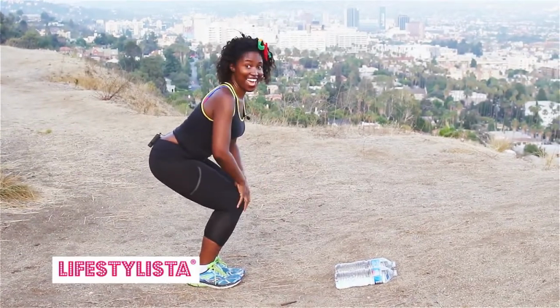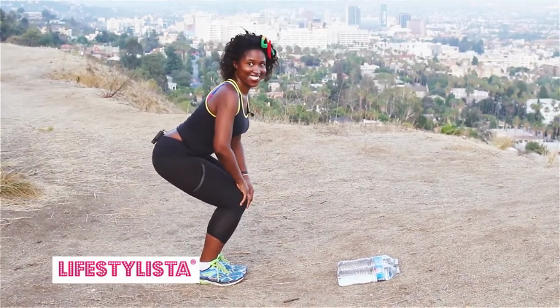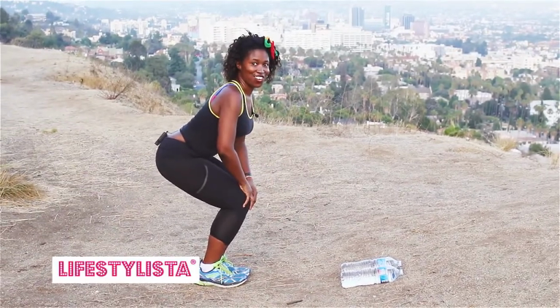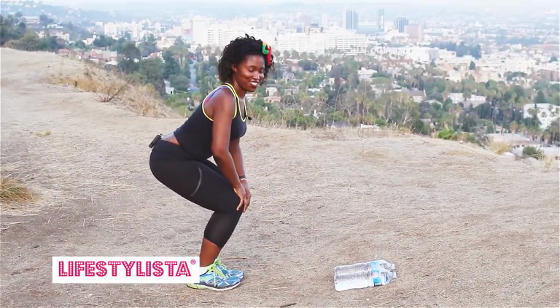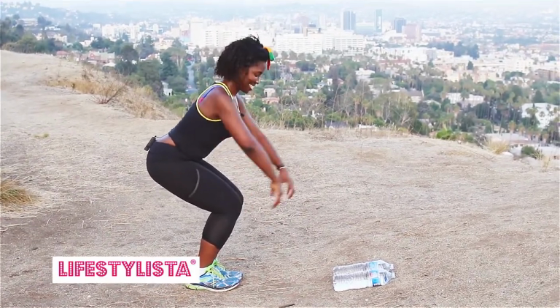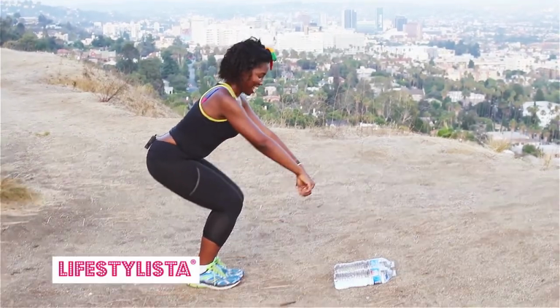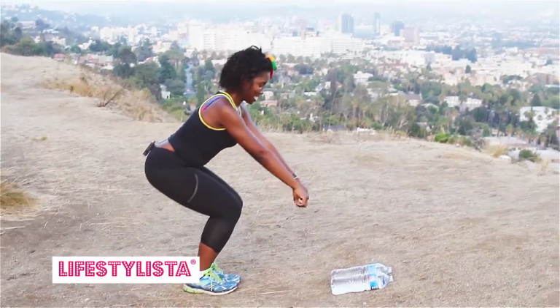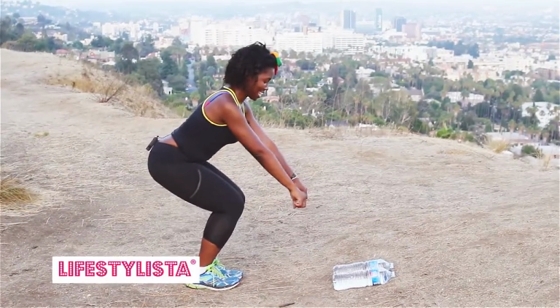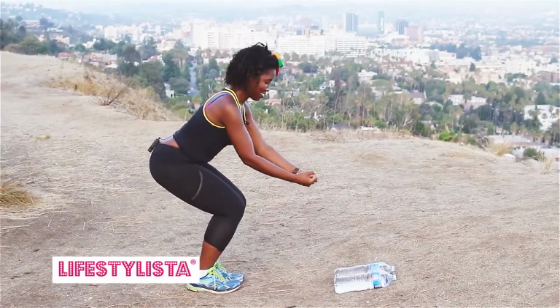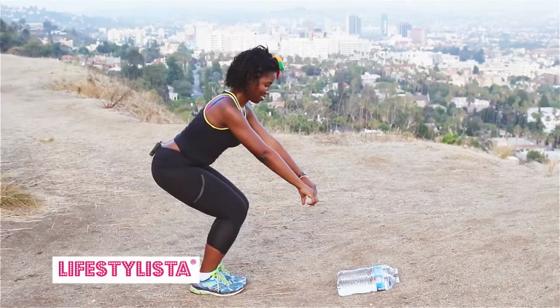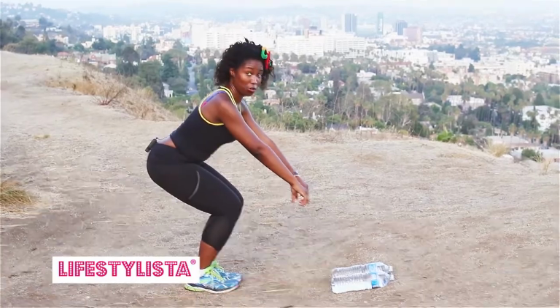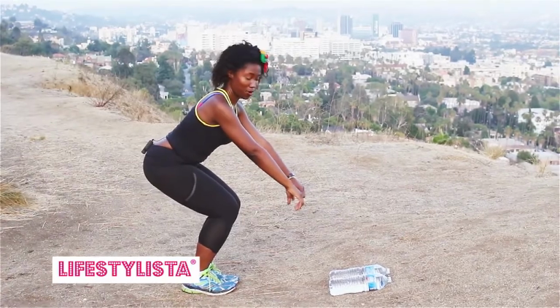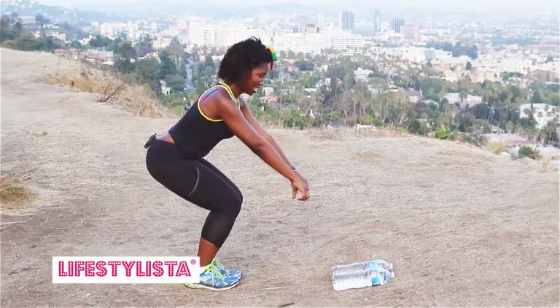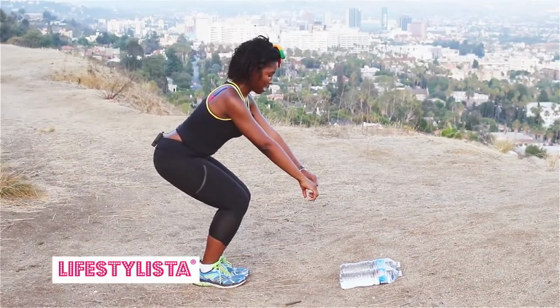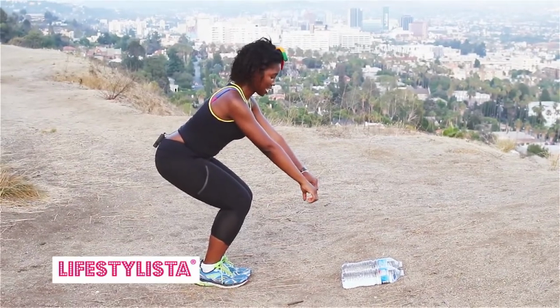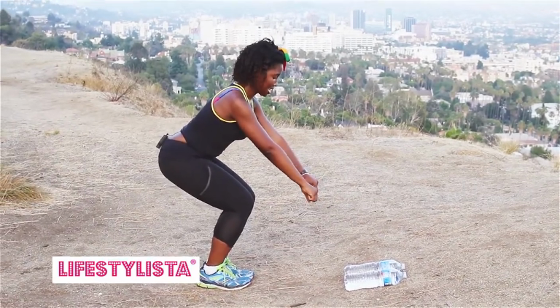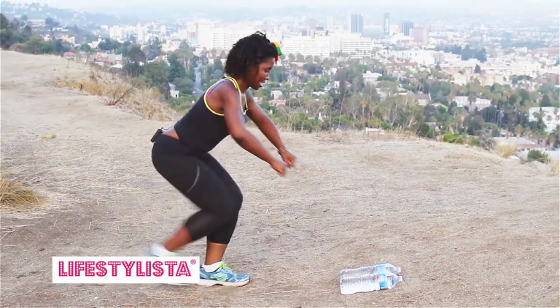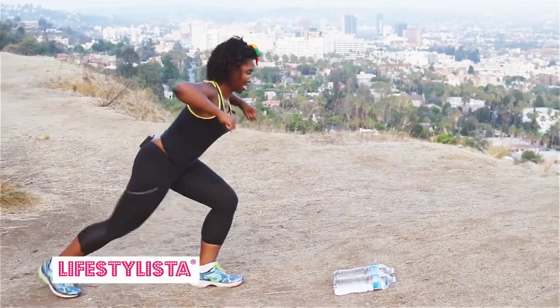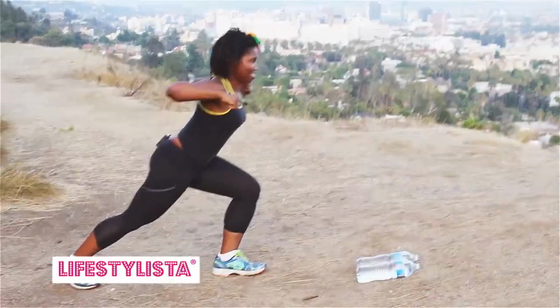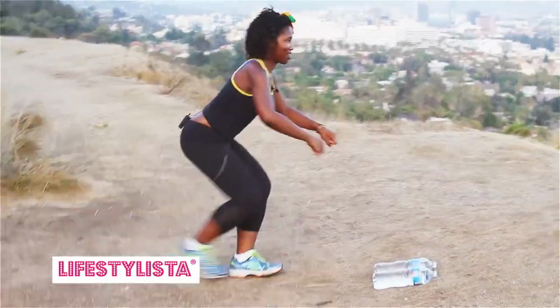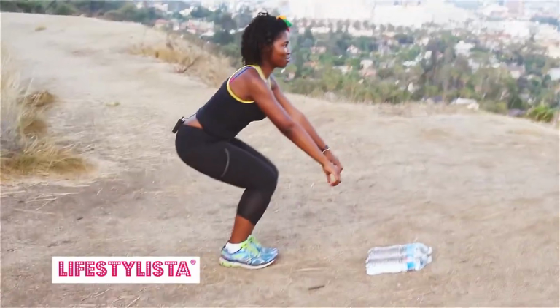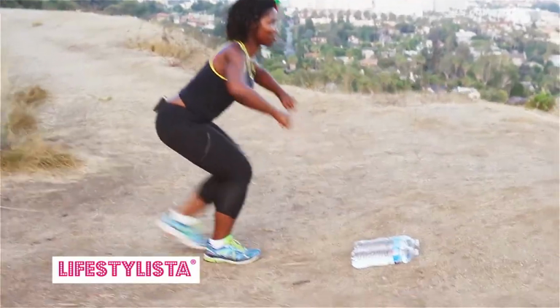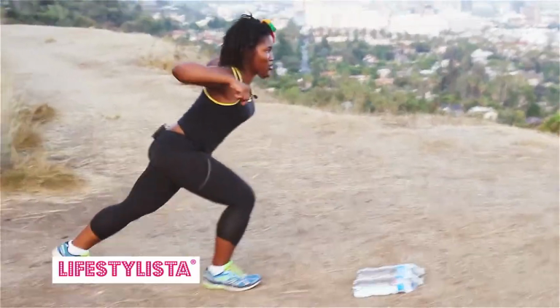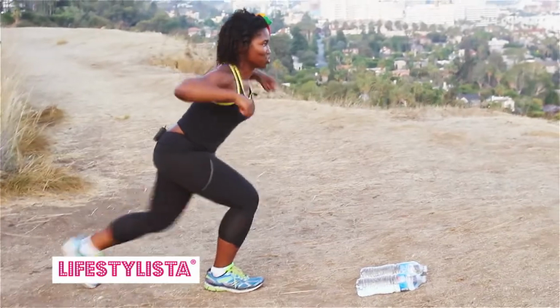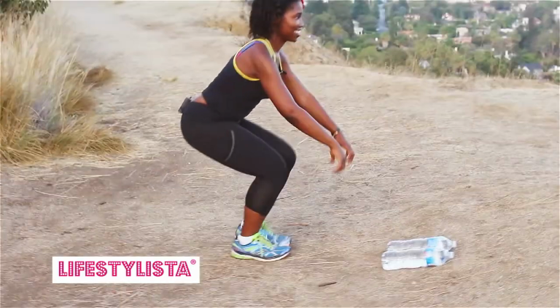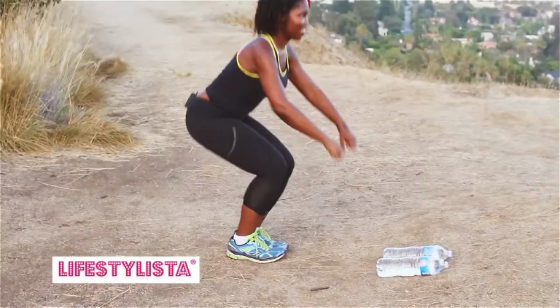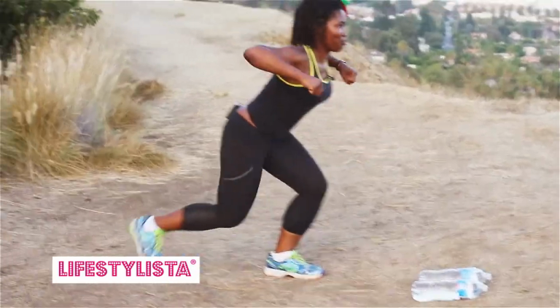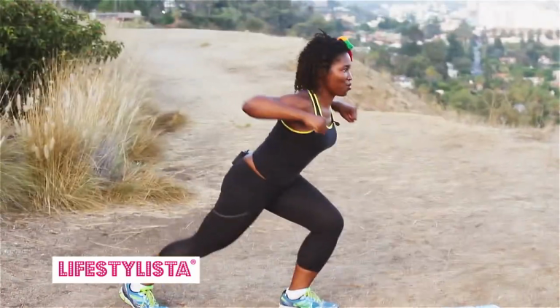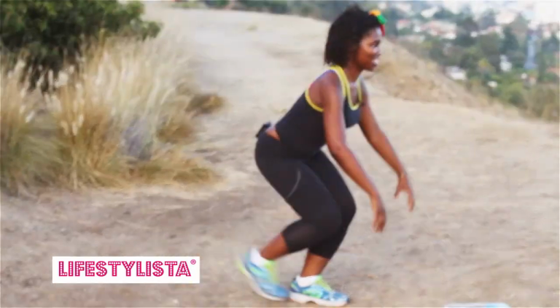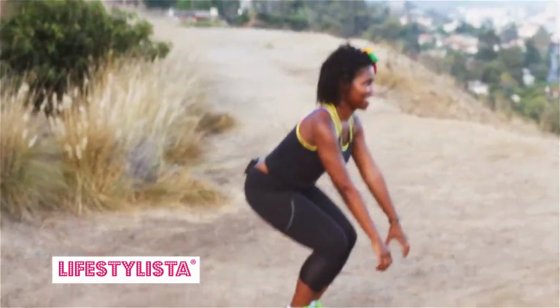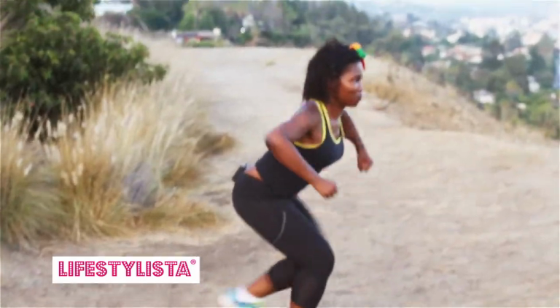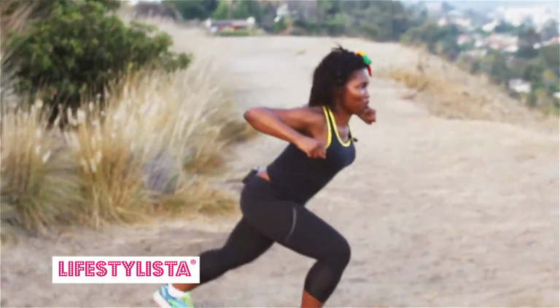What I'm doing is my arms — I'm doing rows, rows, rows.